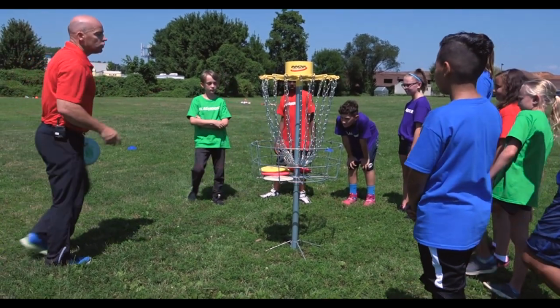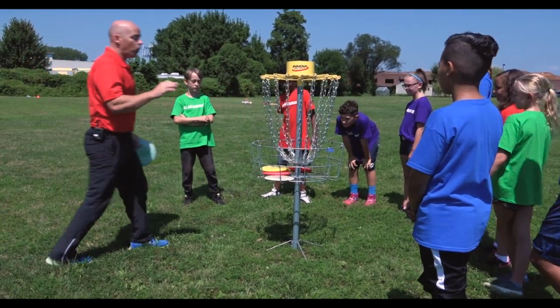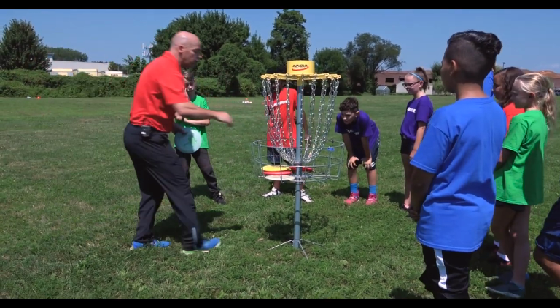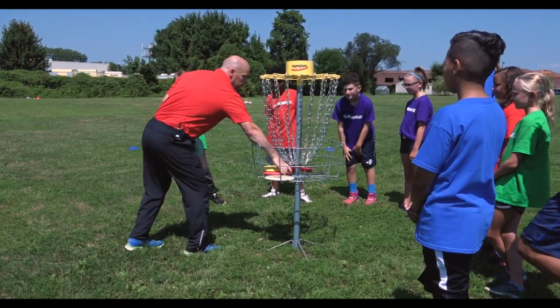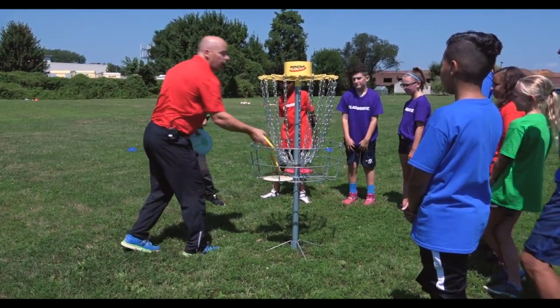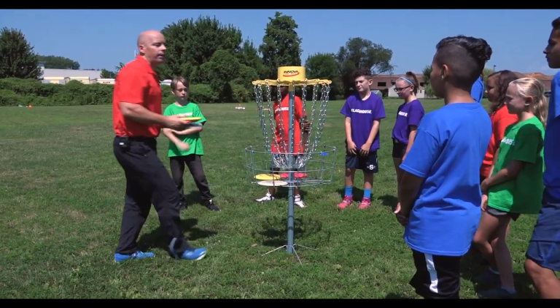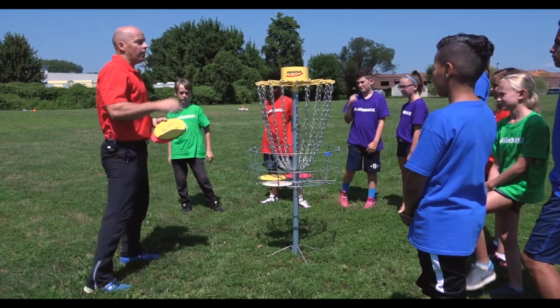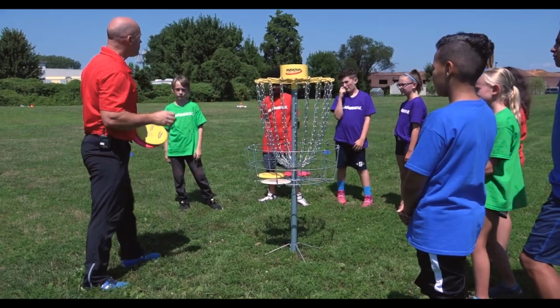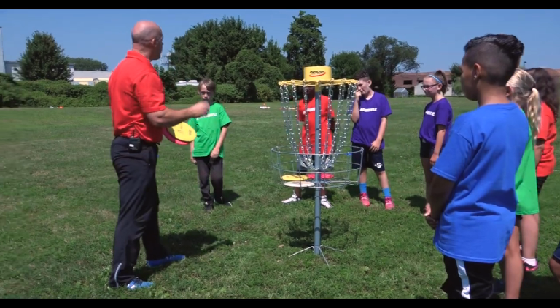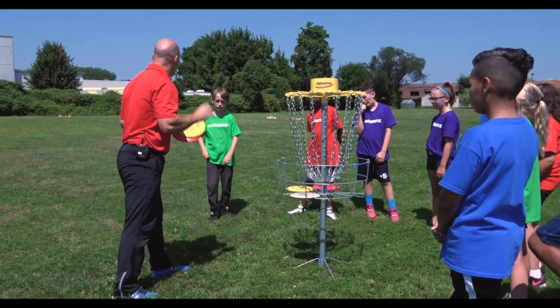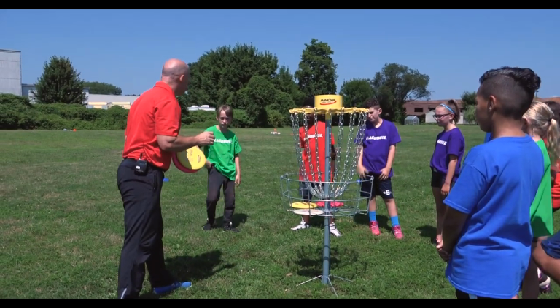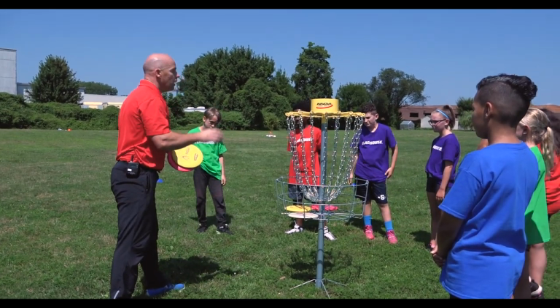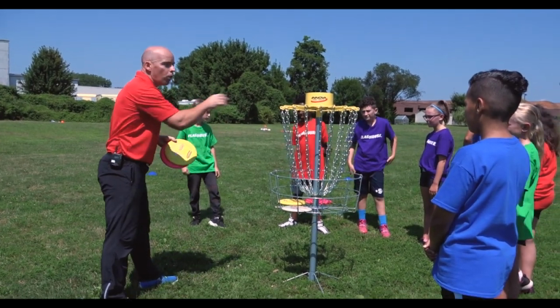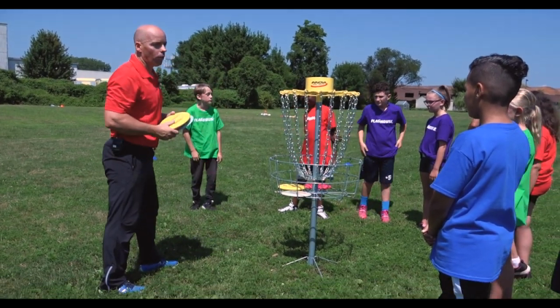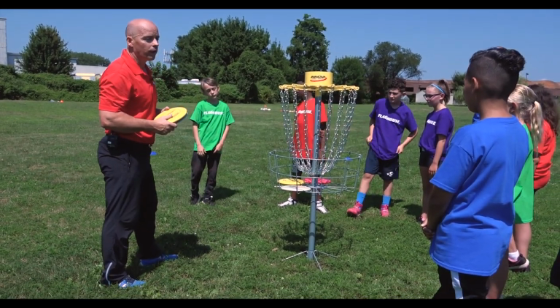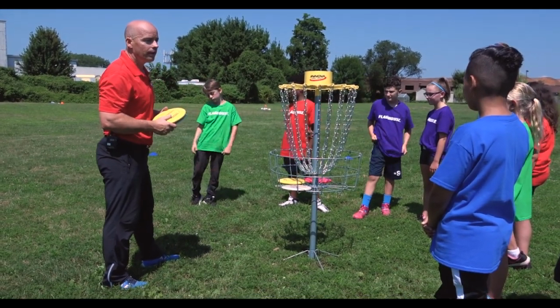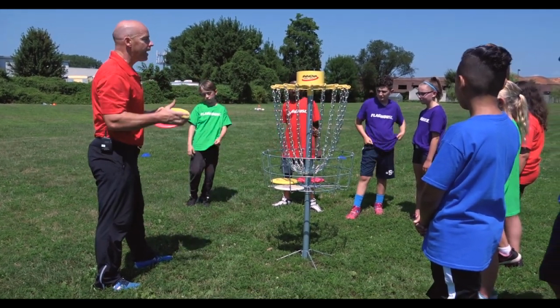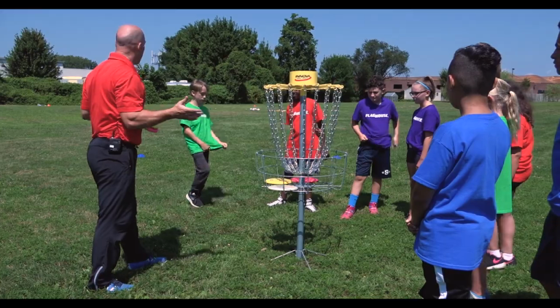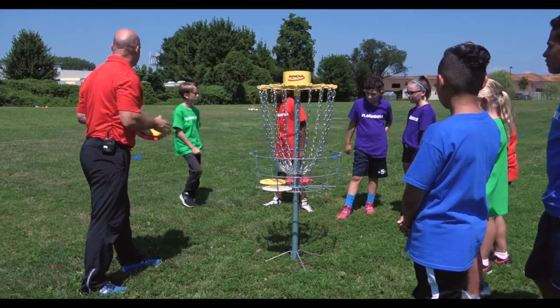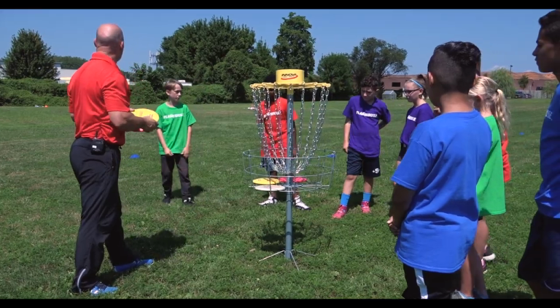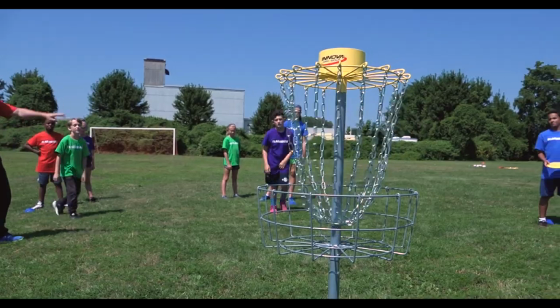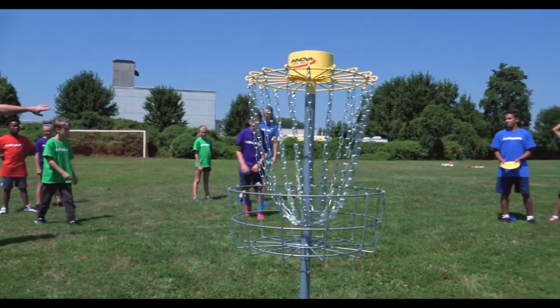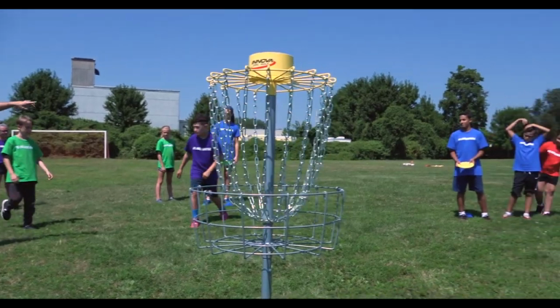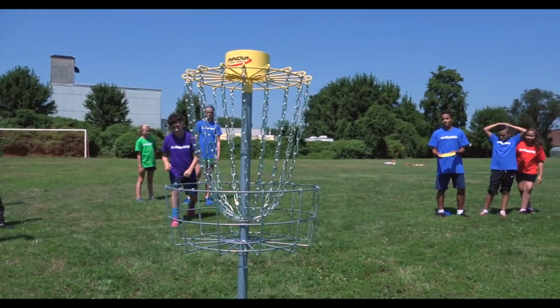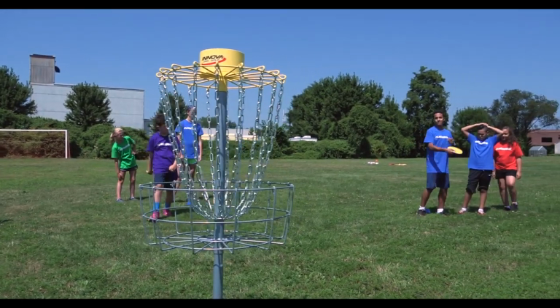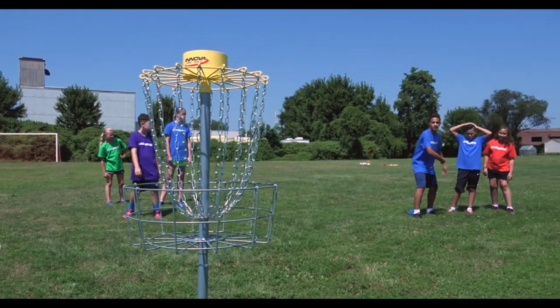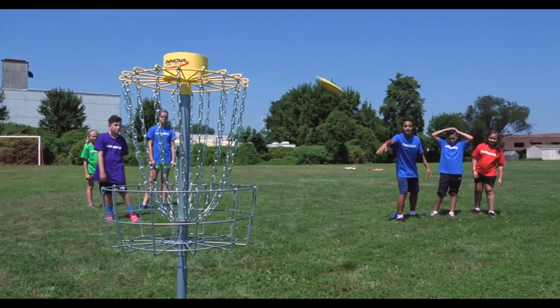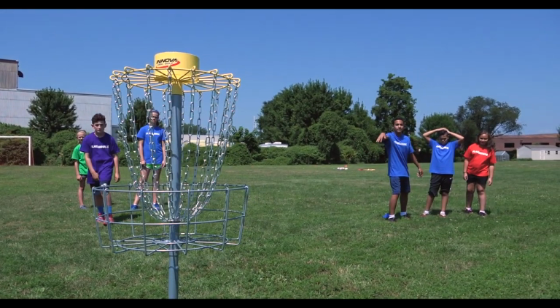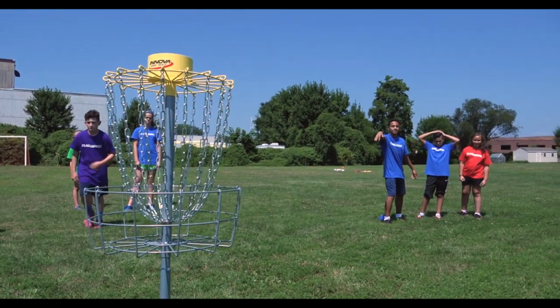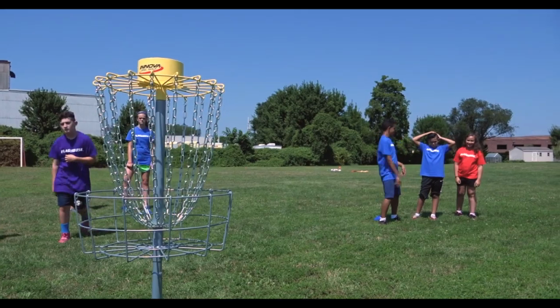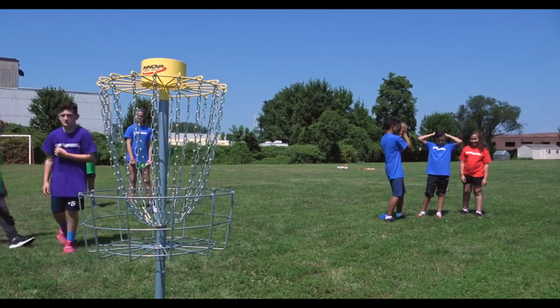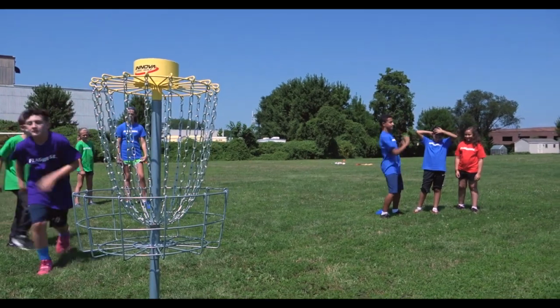What we're trying to do is get the least amount of throws per hole — it's kind of like golf, same thing. So what we're going to do to get you guys throwing is we're going to practice a few shots from nice and close, and we're going to break up into two teams.